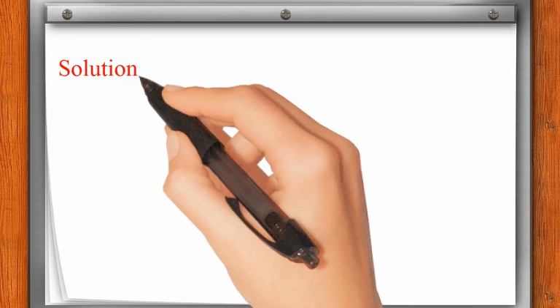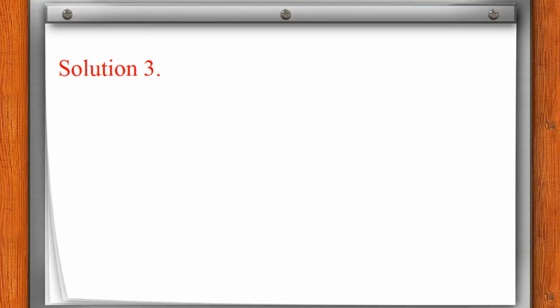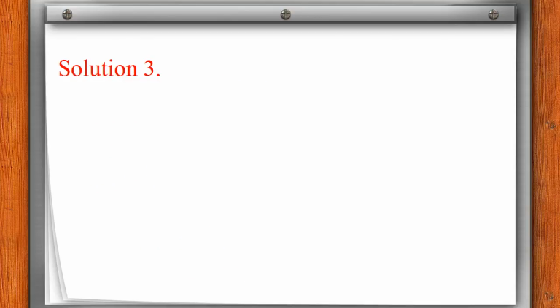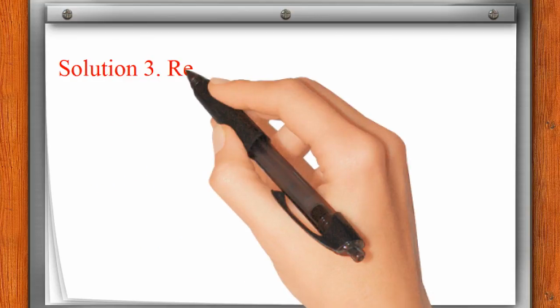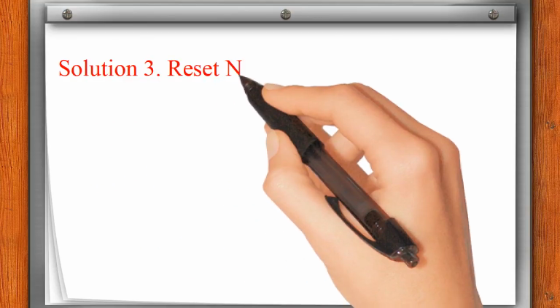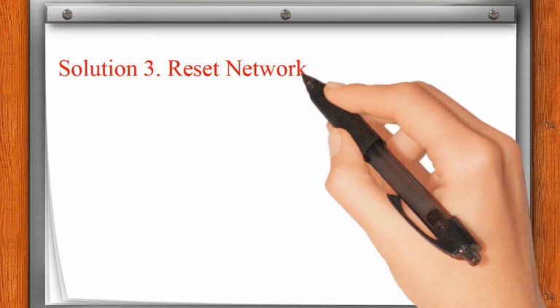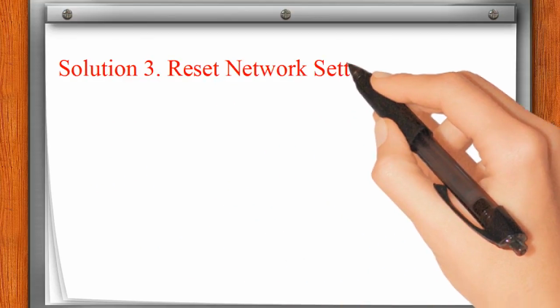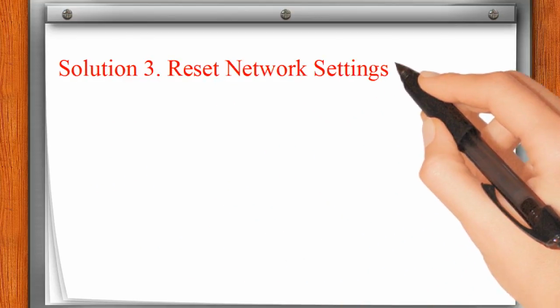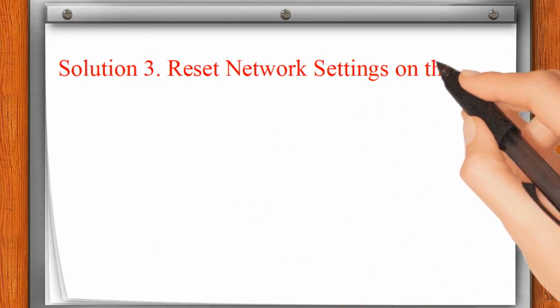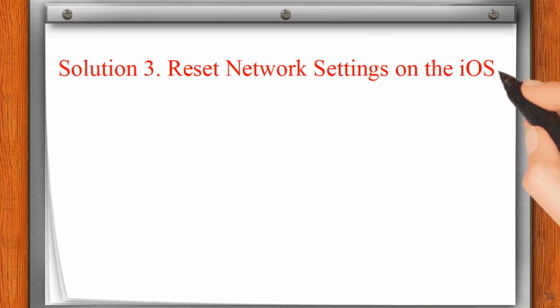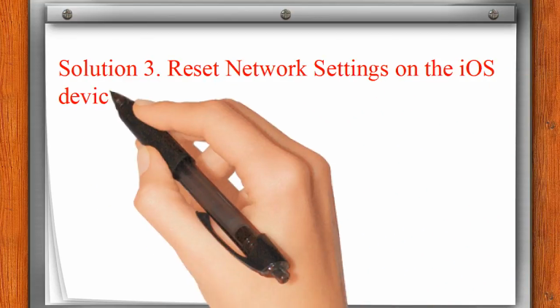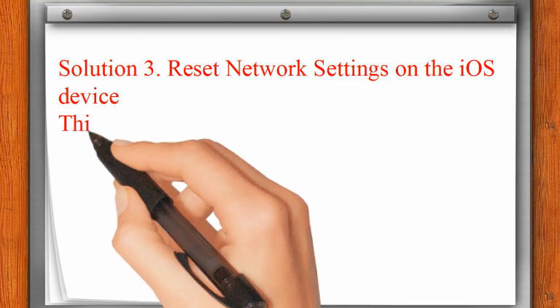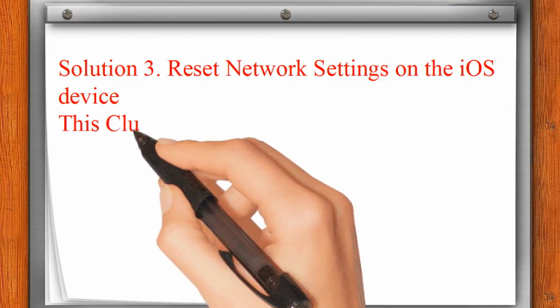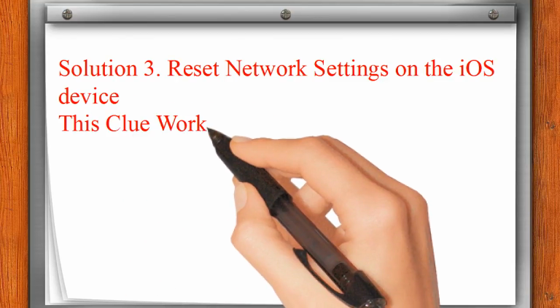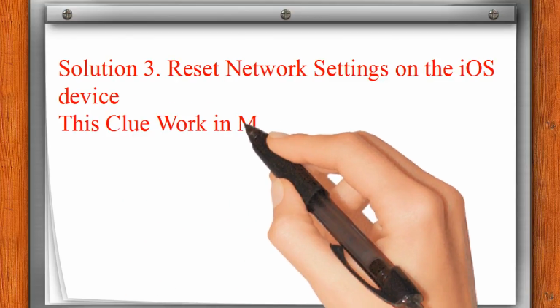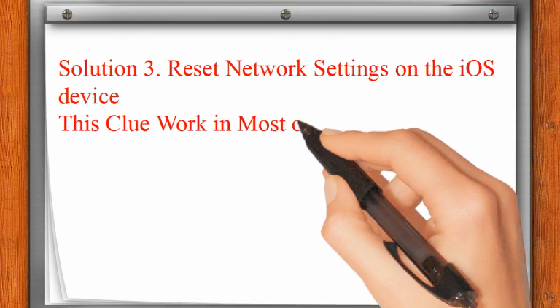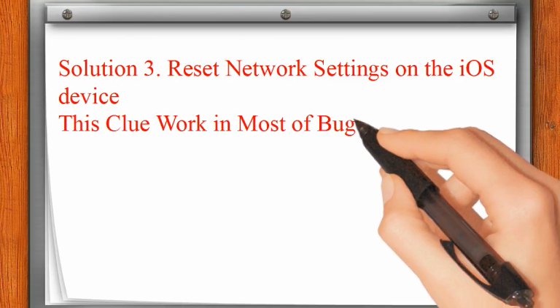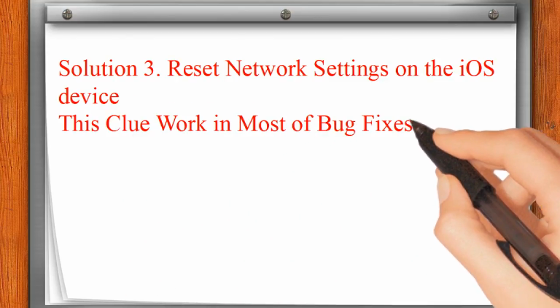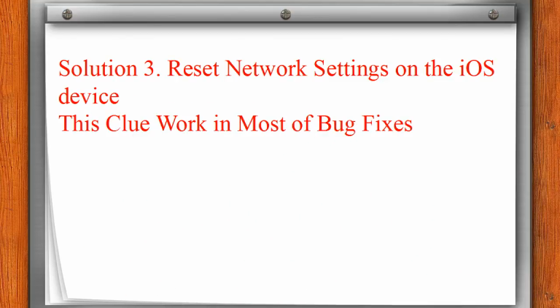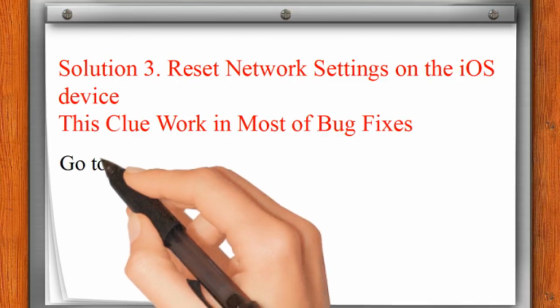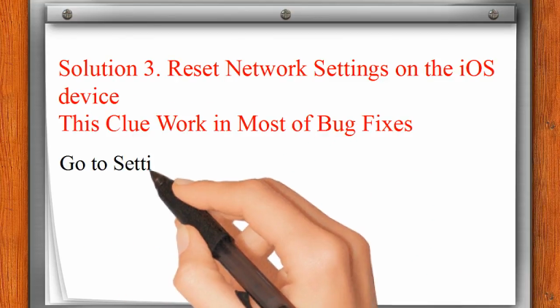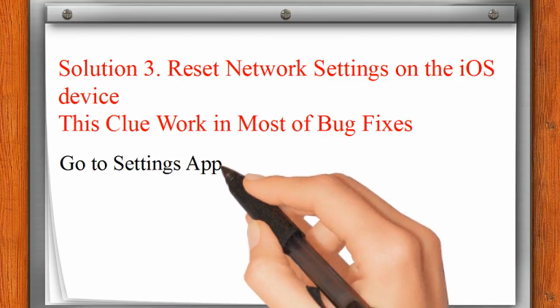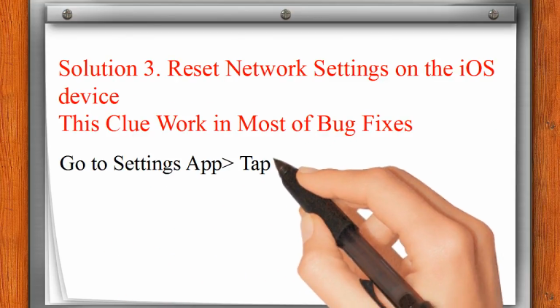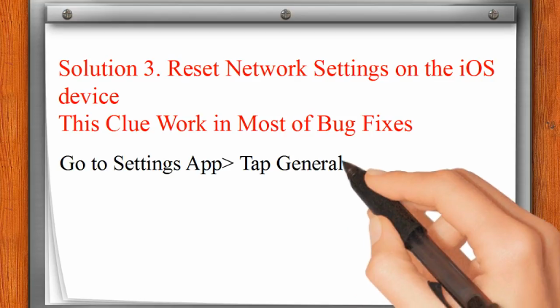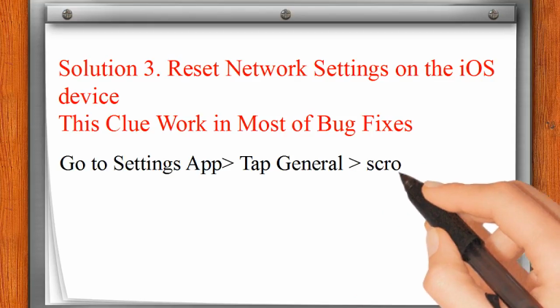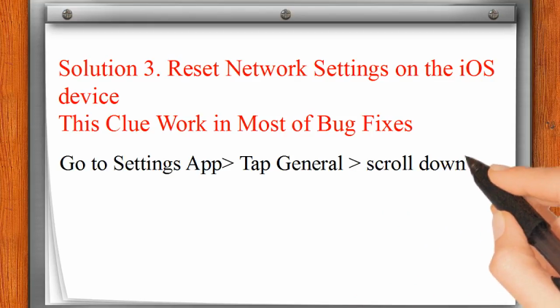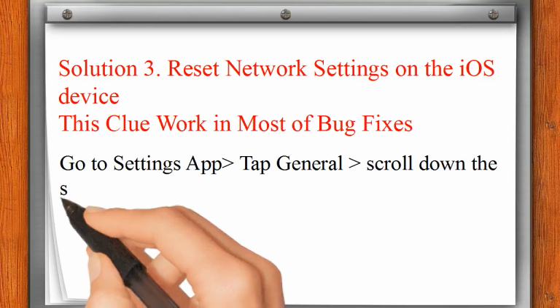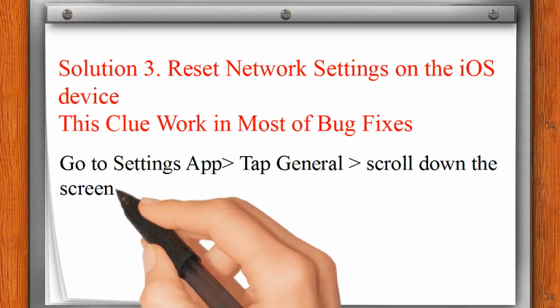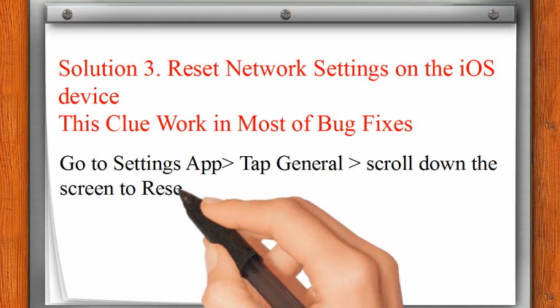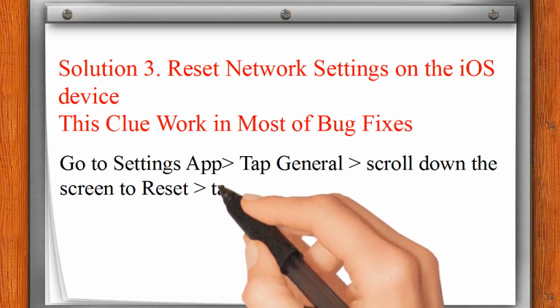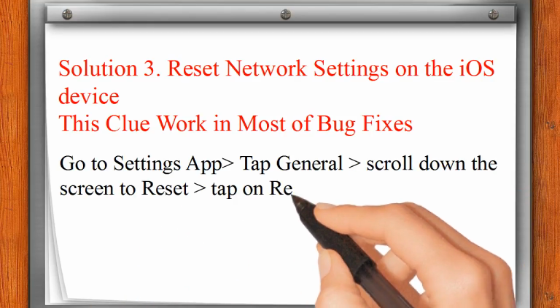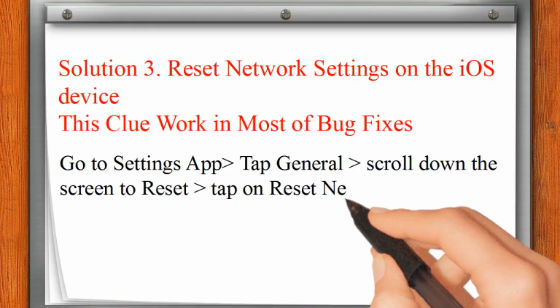Solution 3: Reset network settings on the iOS device — this fix works in most bug cases. Go to the Settings app, tap General, scroll down to Reset, and tap Reset Network Settings.